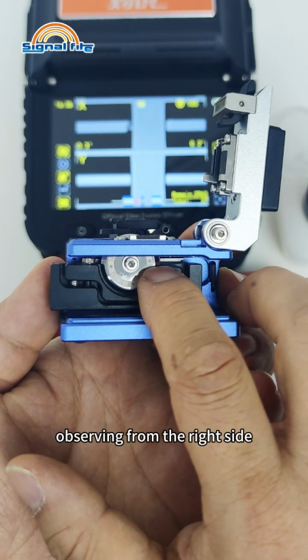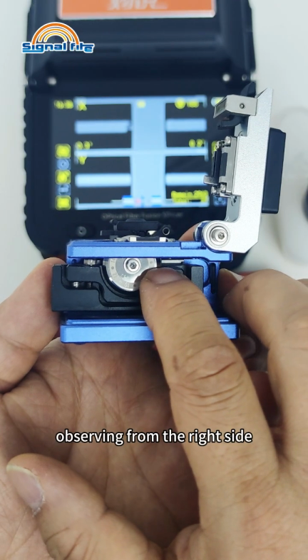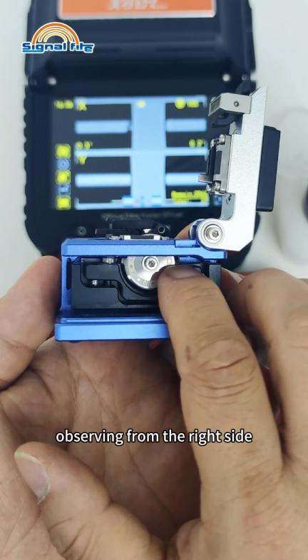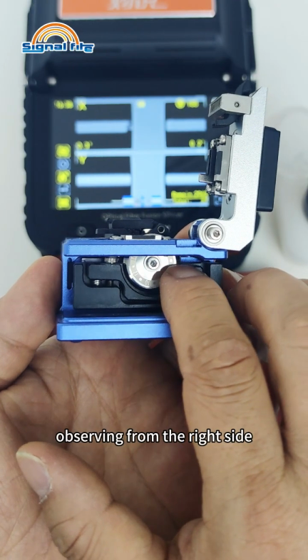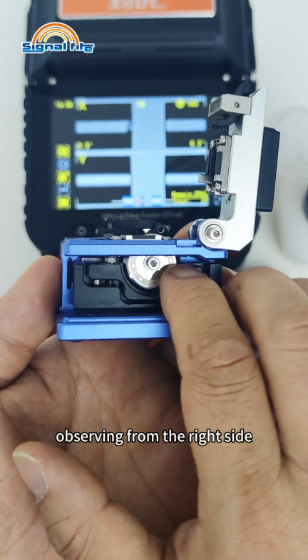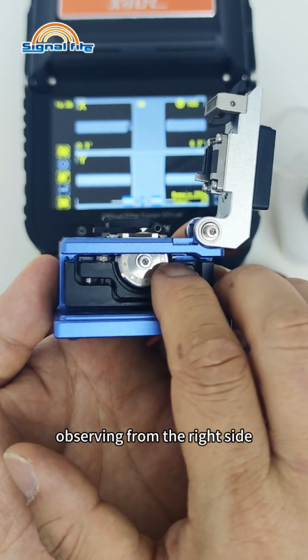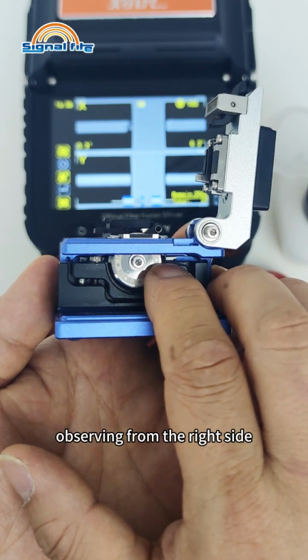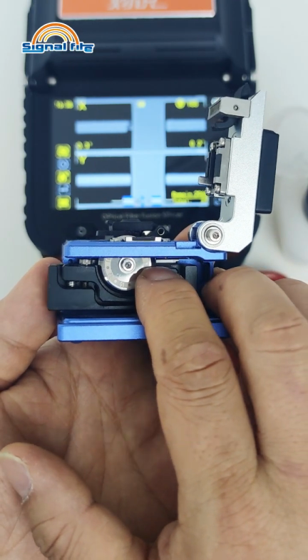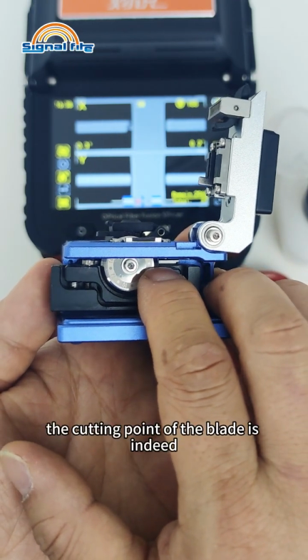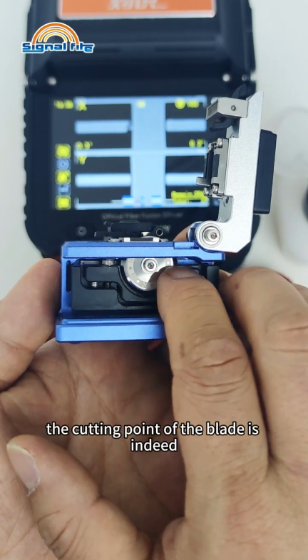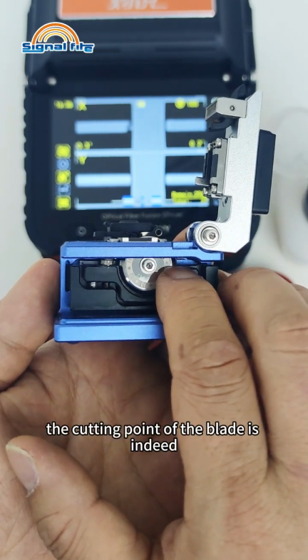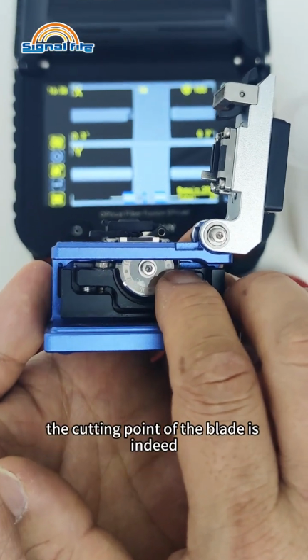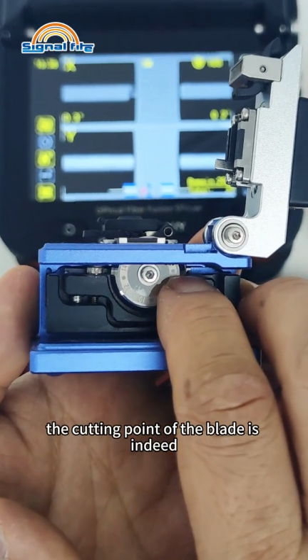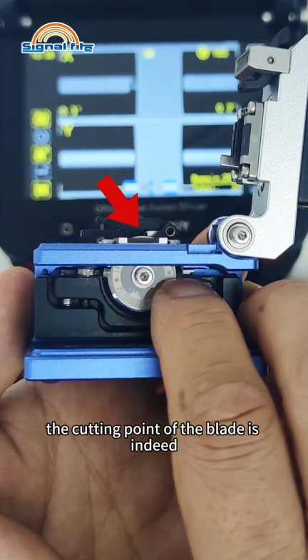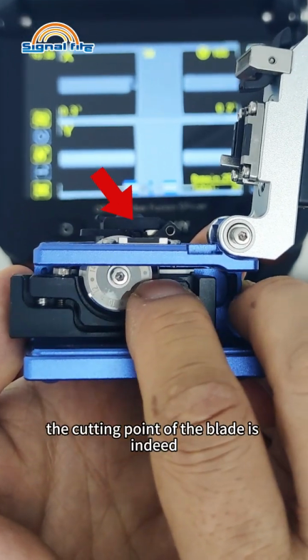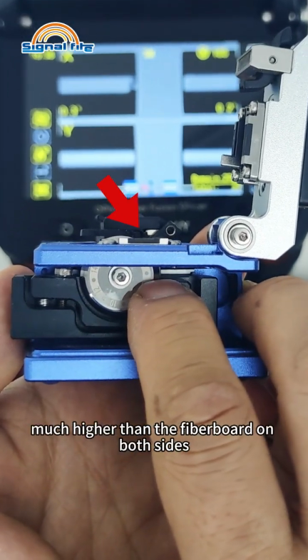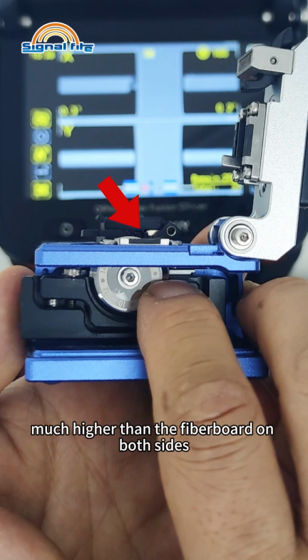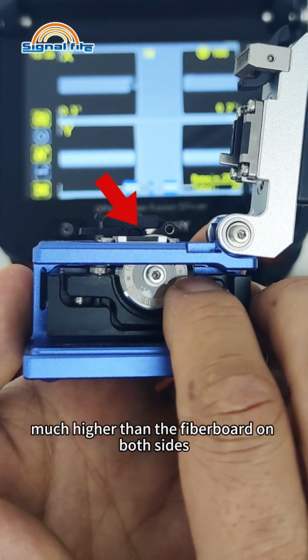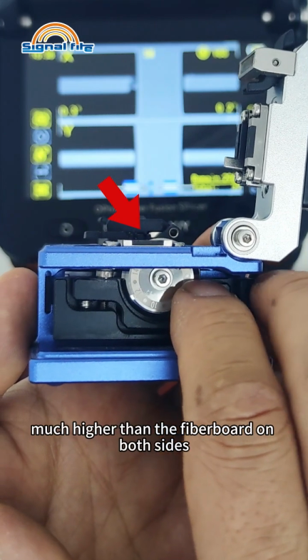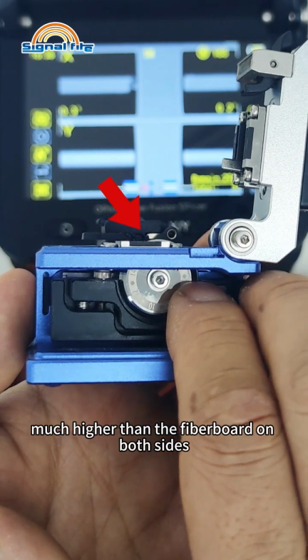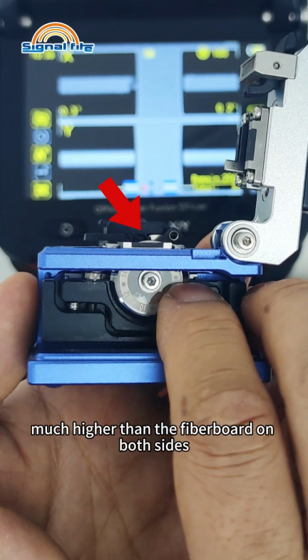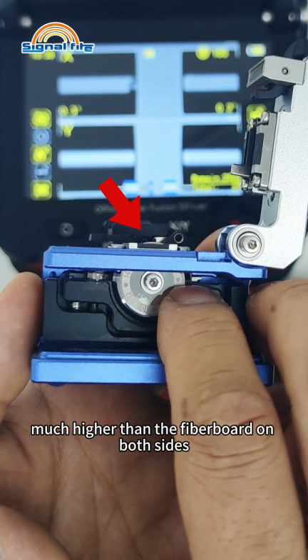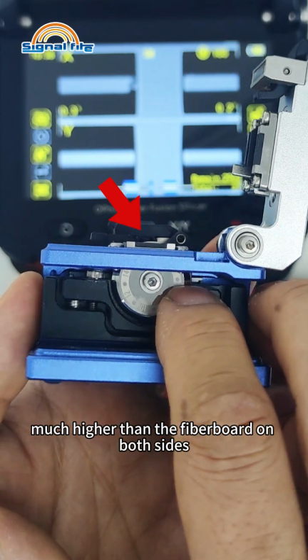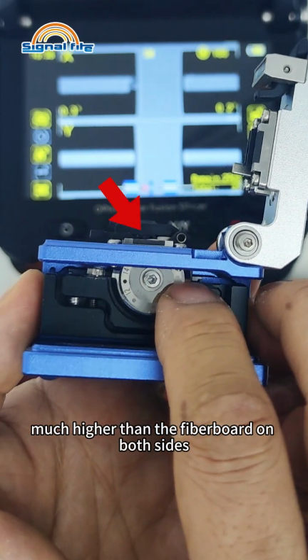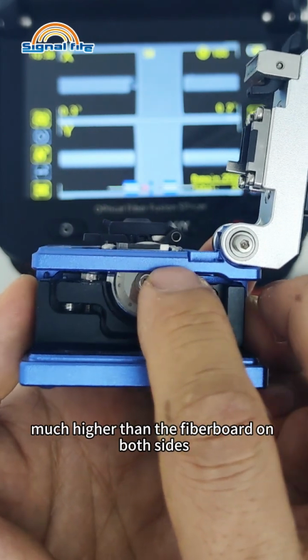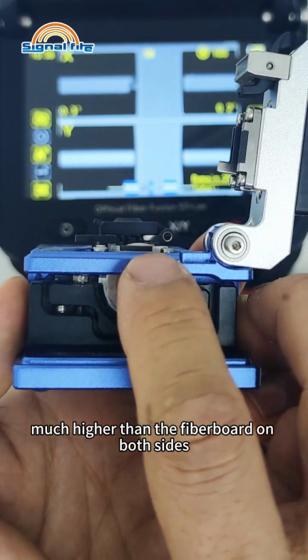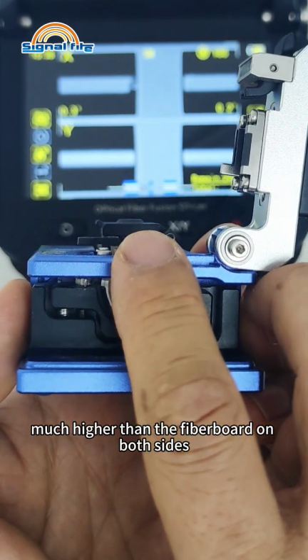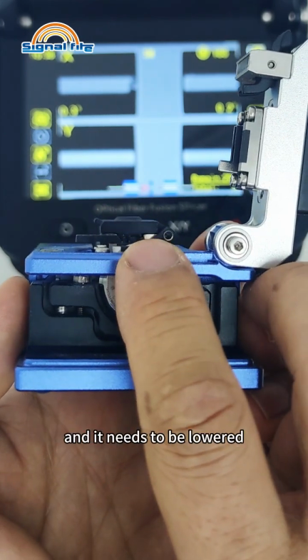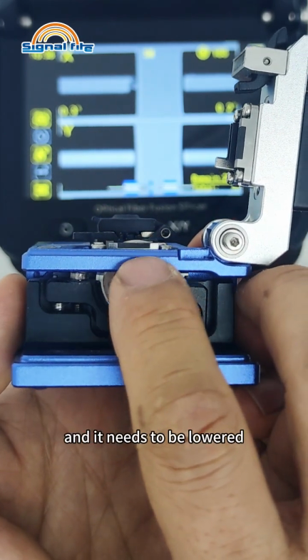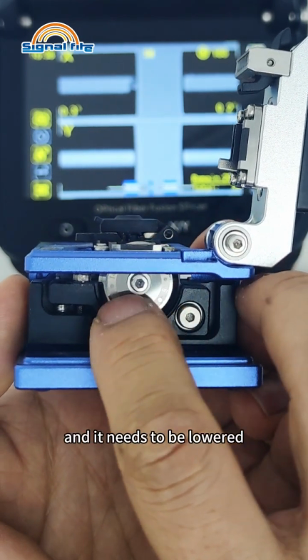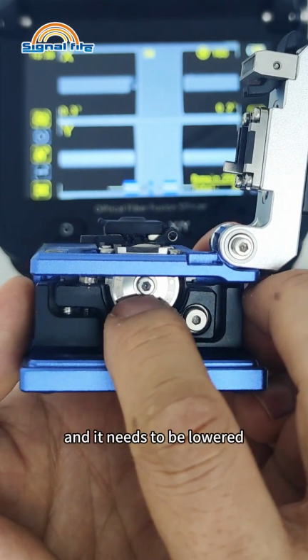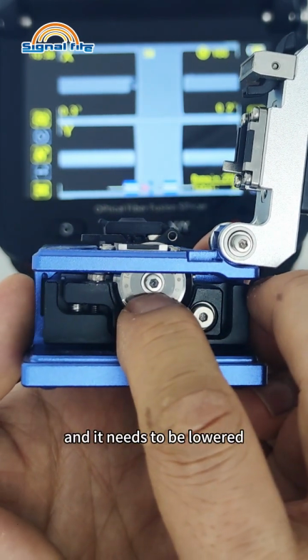Observing from the right side, the cutting point of the blade is indeed much higher than the fiberboard on both sides, and it needs to be lowered.